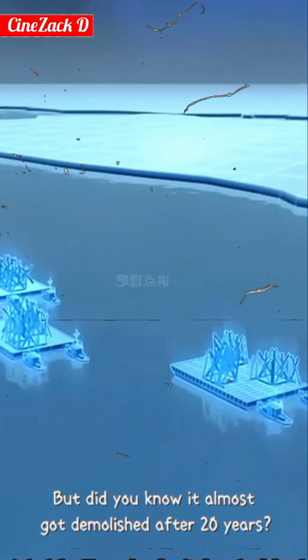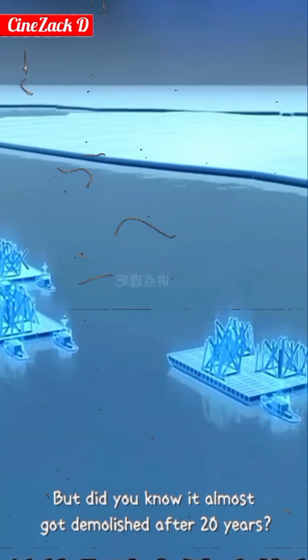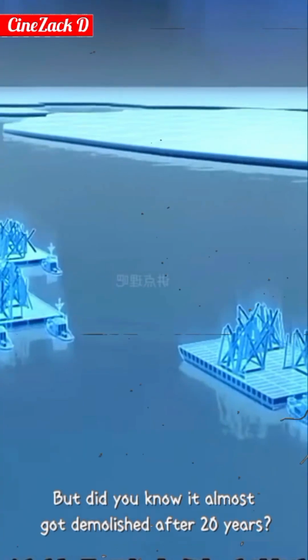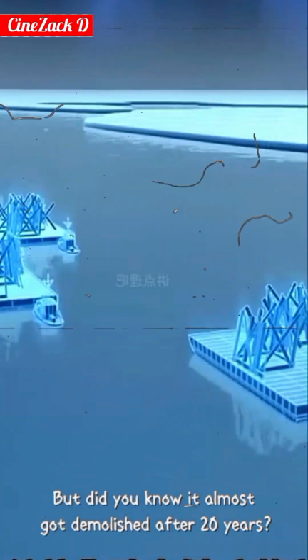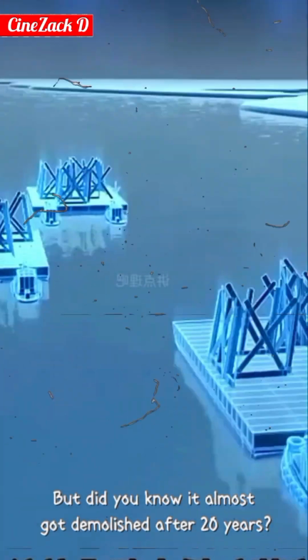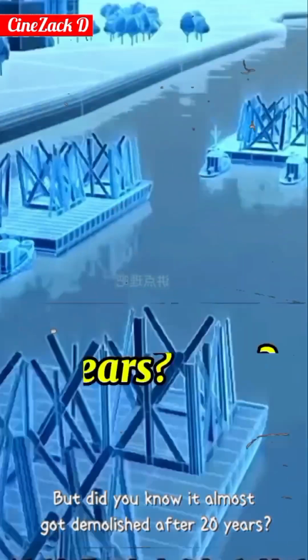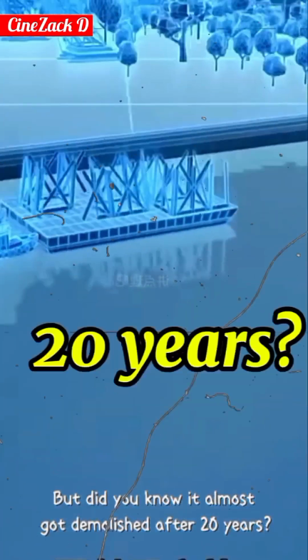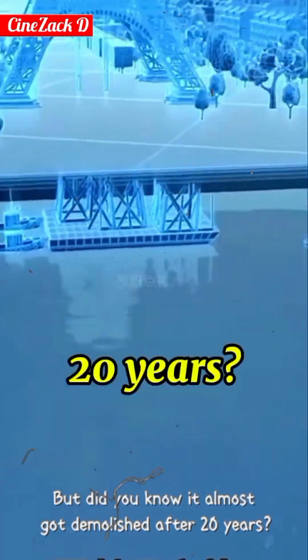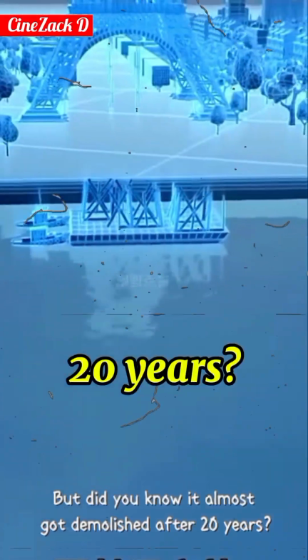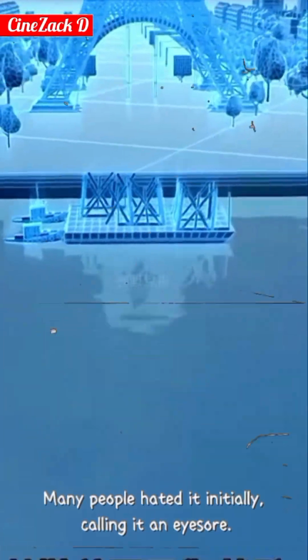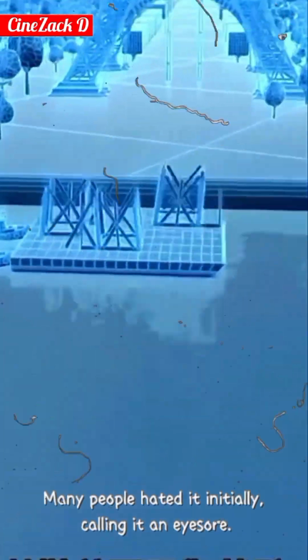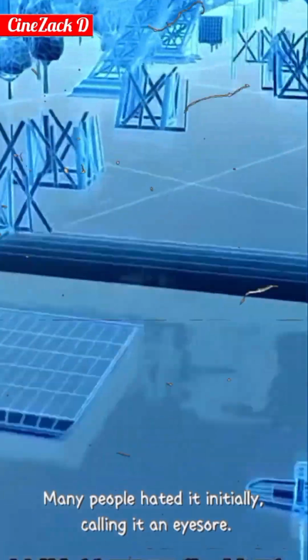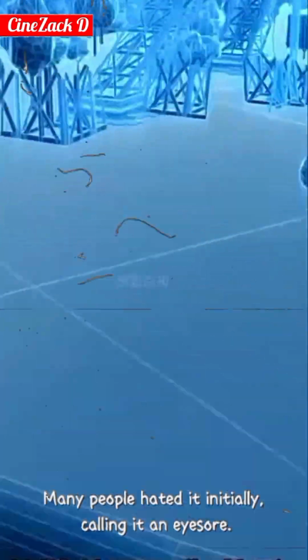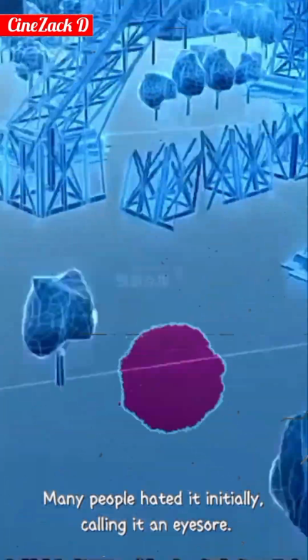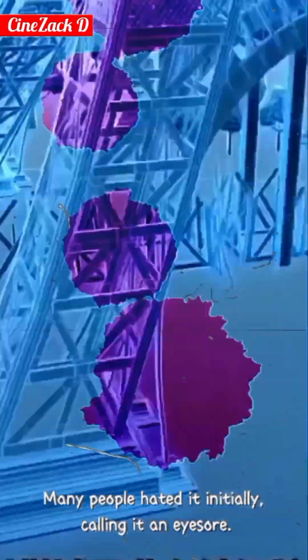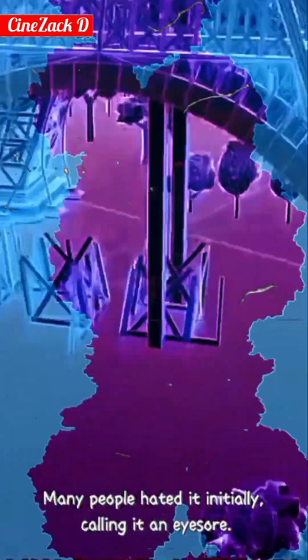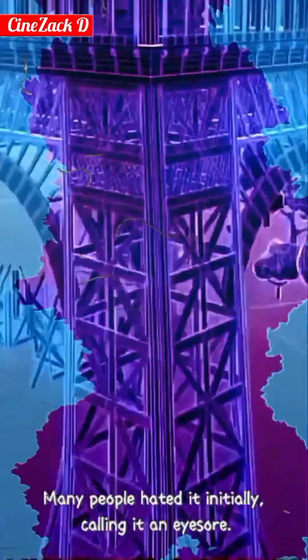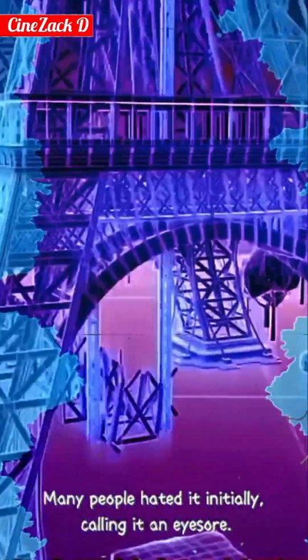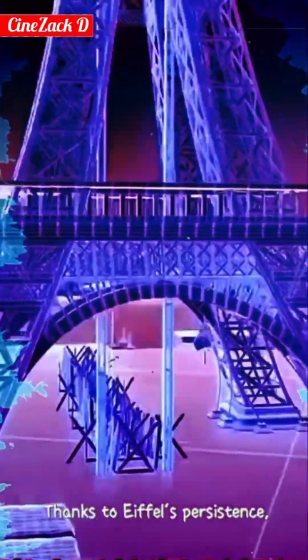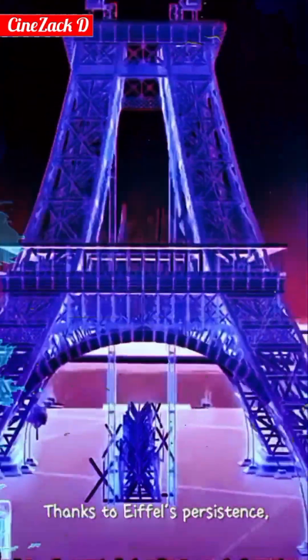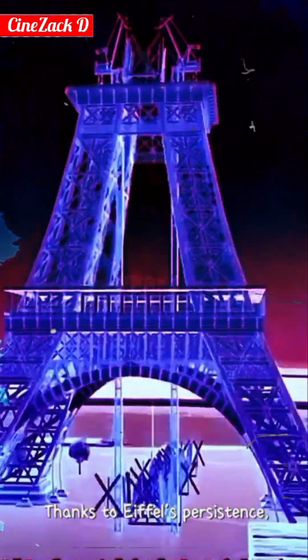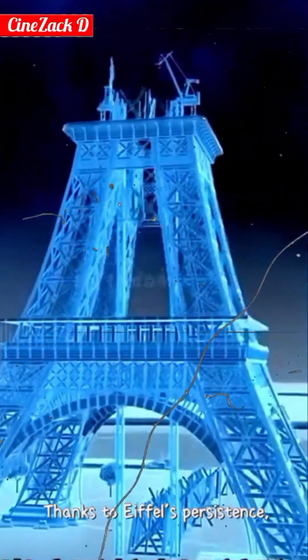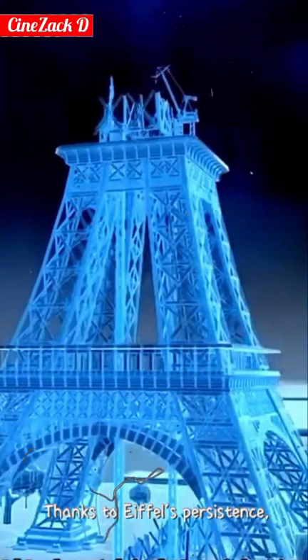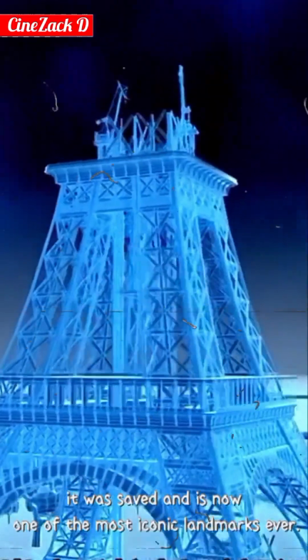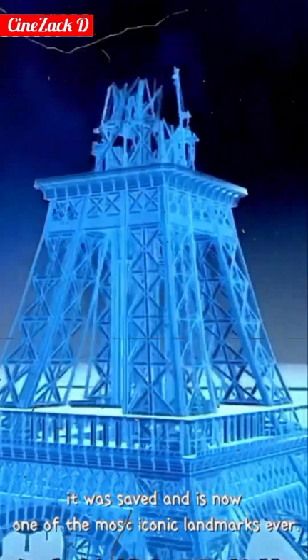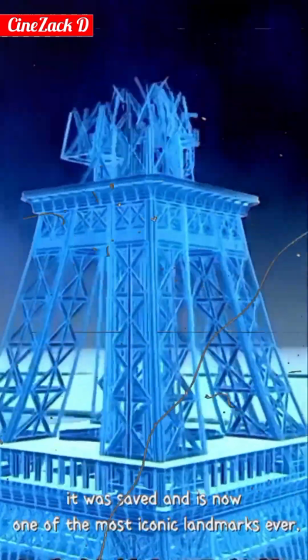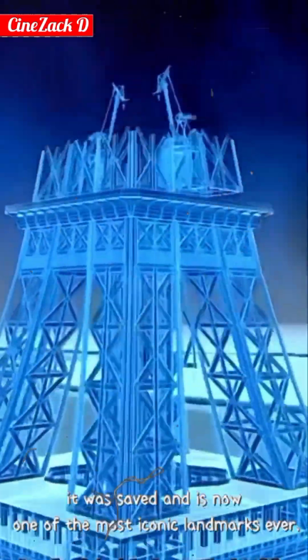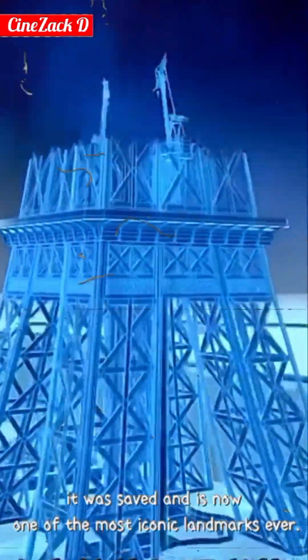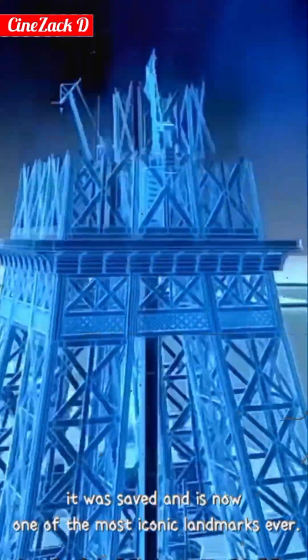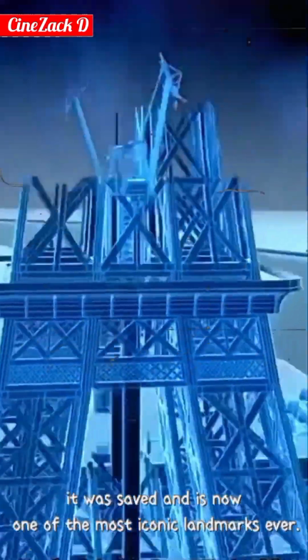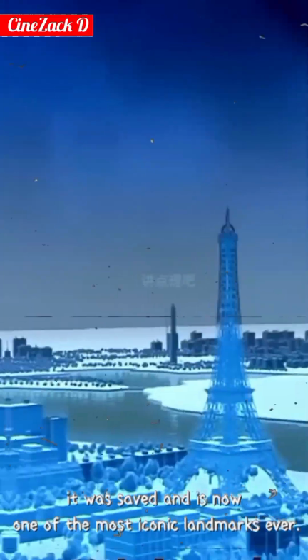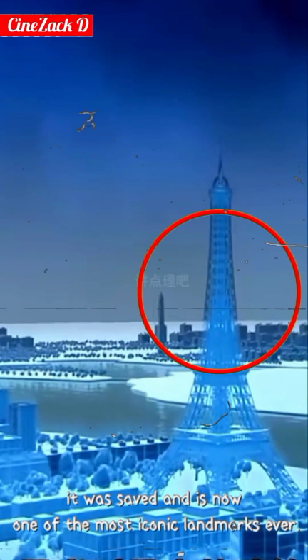But did you know it almost got demolished after 20 years? Many people hated it initially, calling it an eyesore. Thanks to Eiffel's persistence, it was saved and is now one of the most iconic landmarks ever.